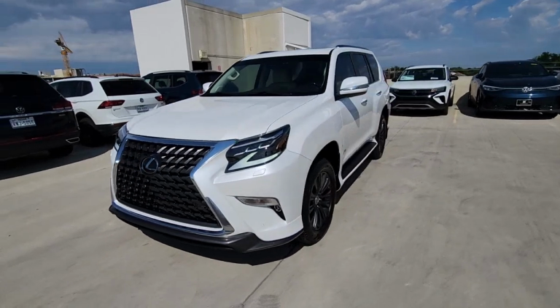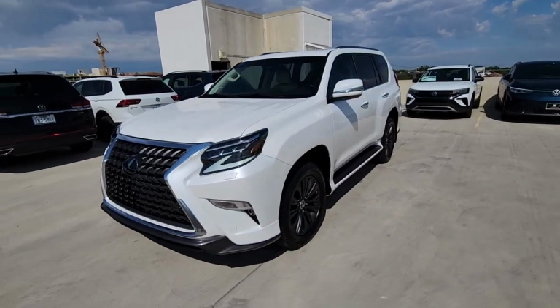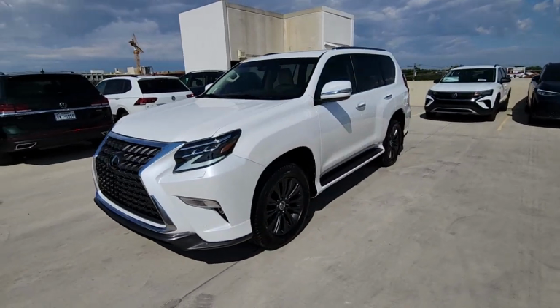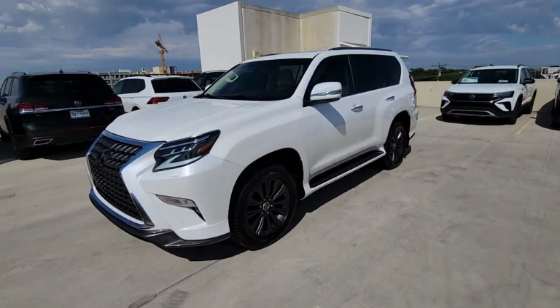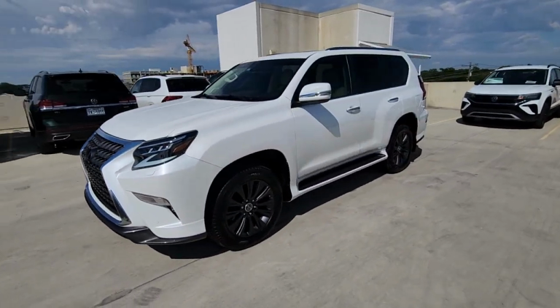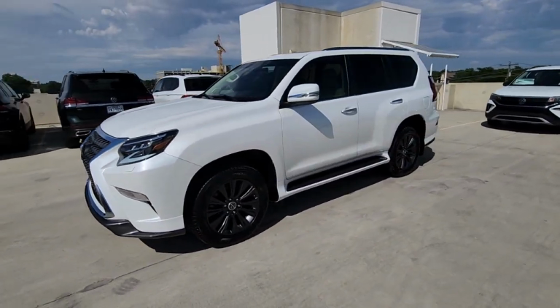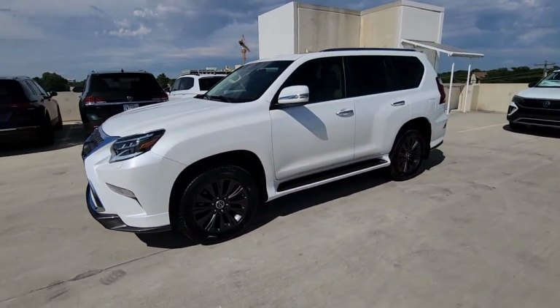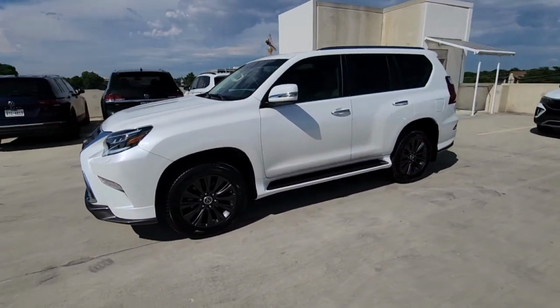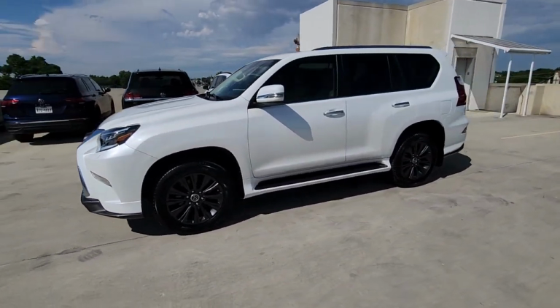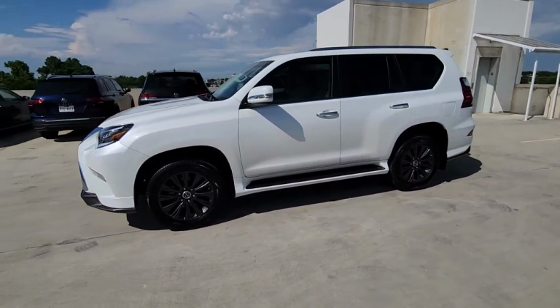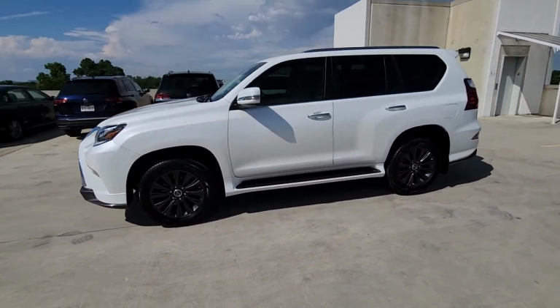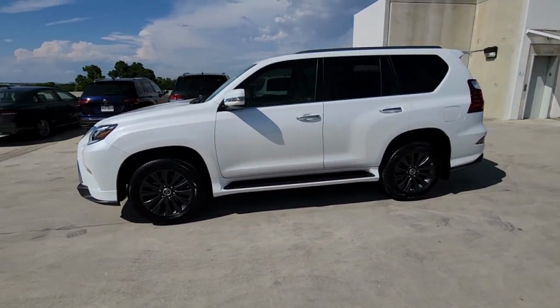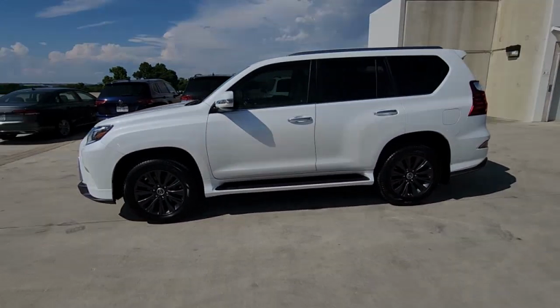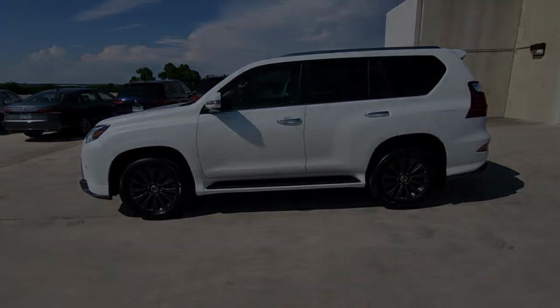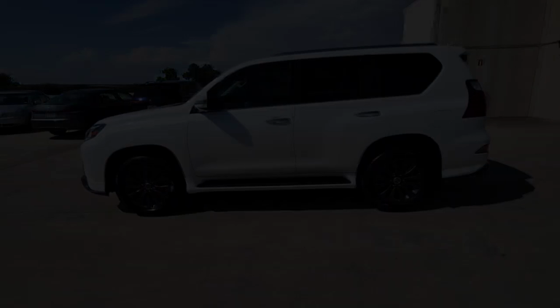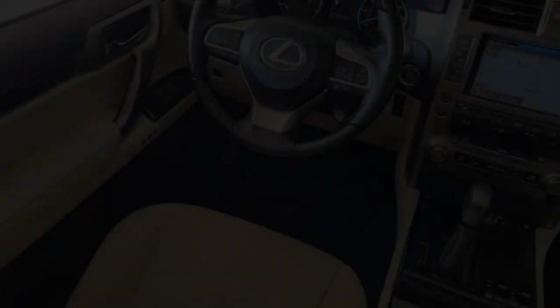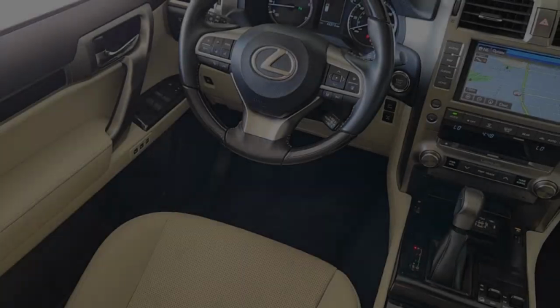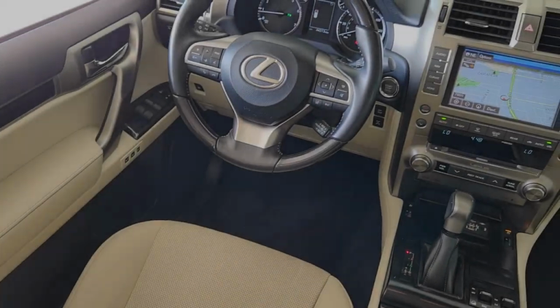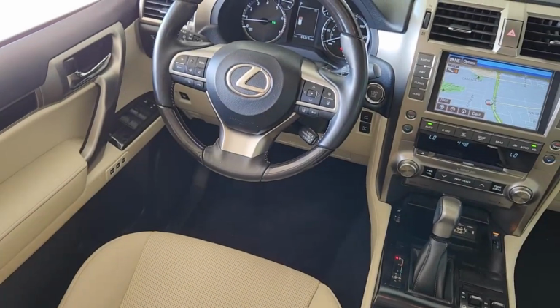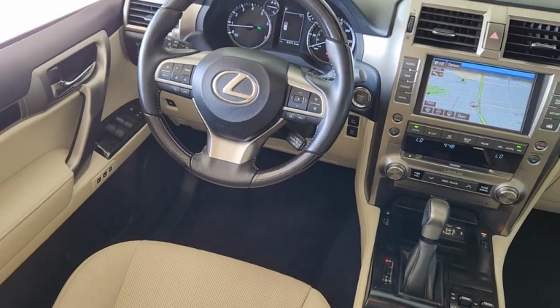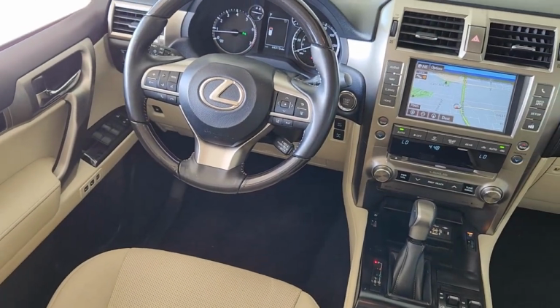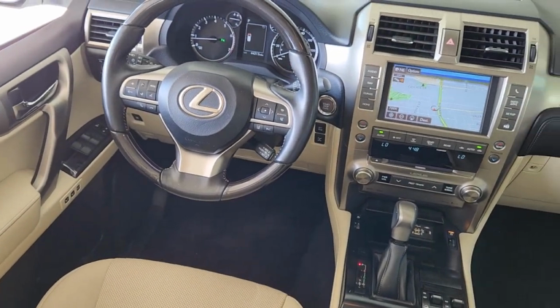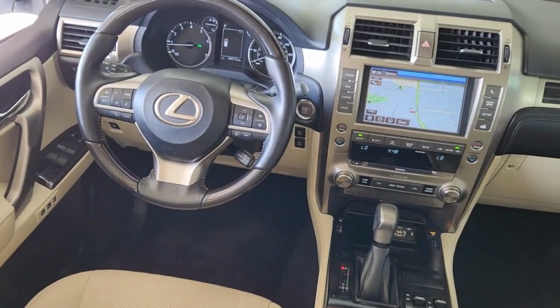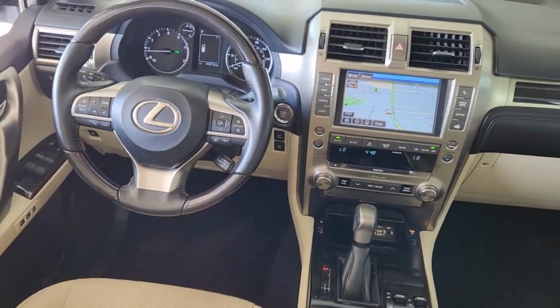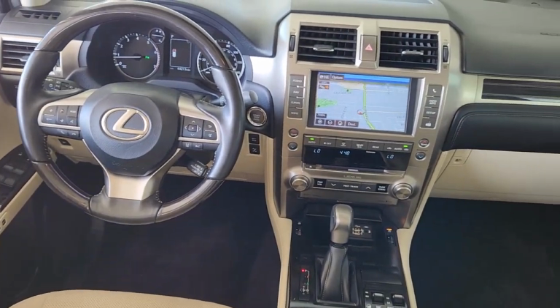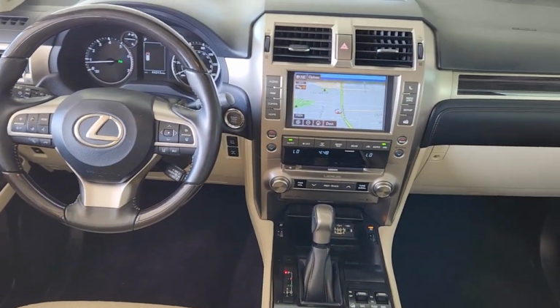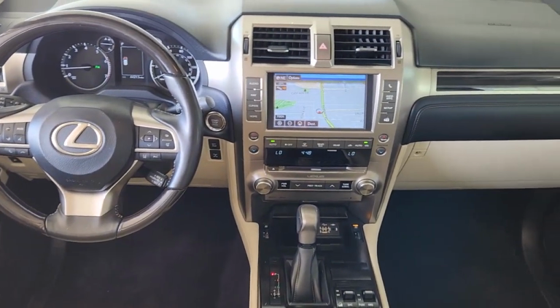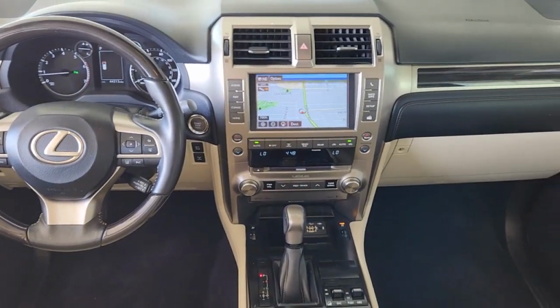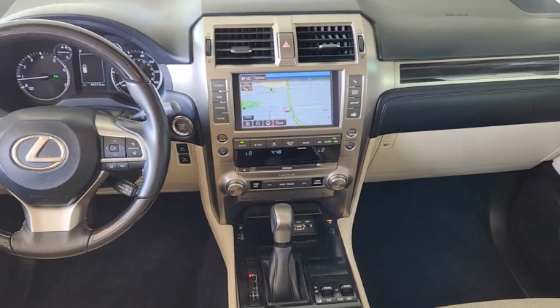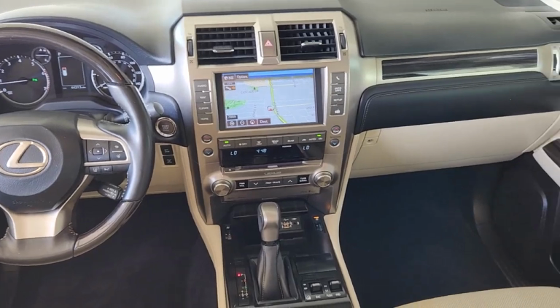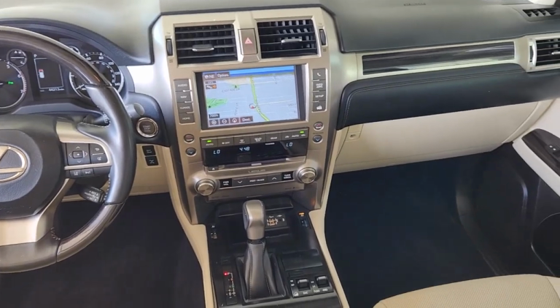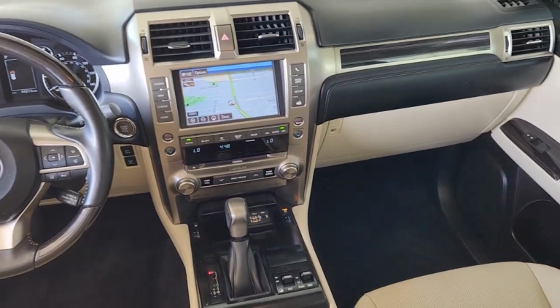These are just some of the great options this vehicle comes with: navigation system, keyless entry, moonroof, power passenger seat, heated mirrors, and satellite radio.